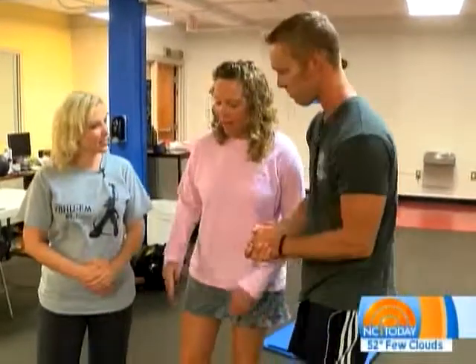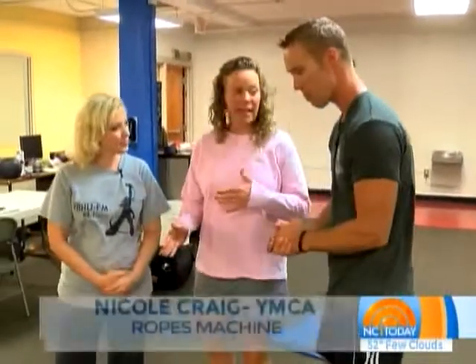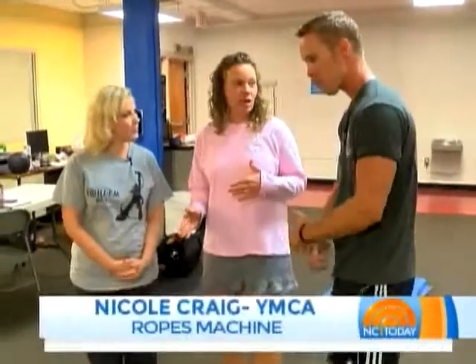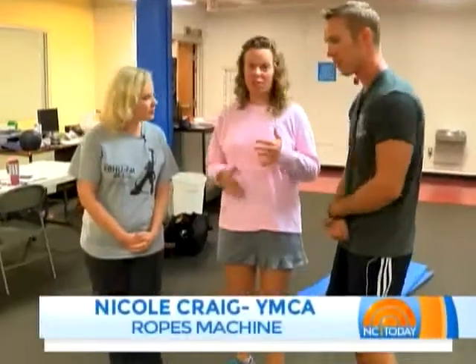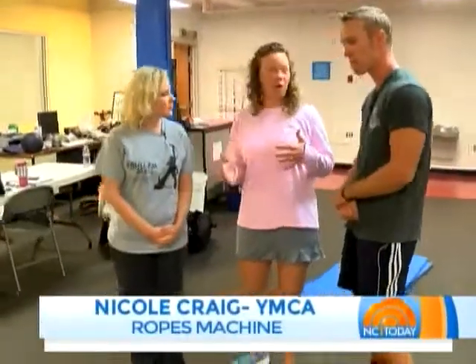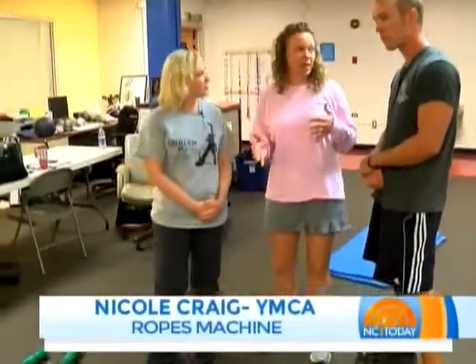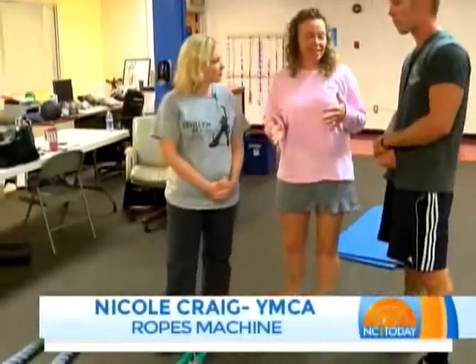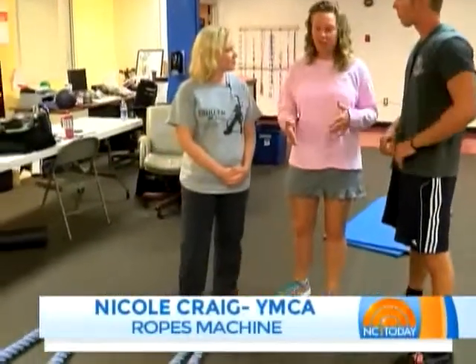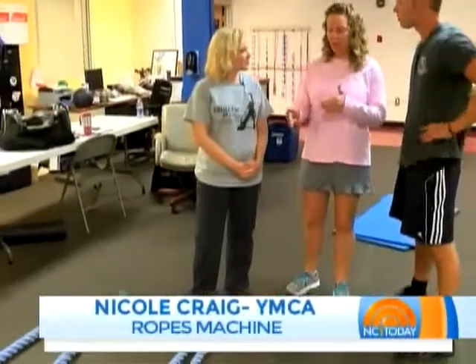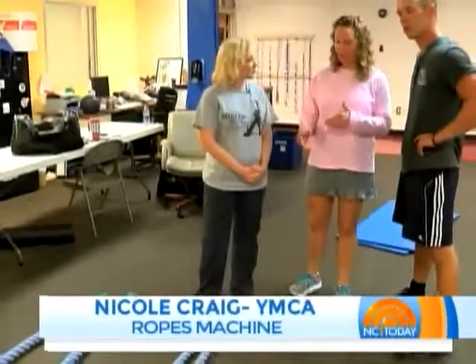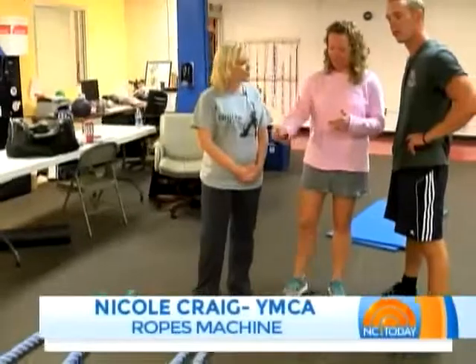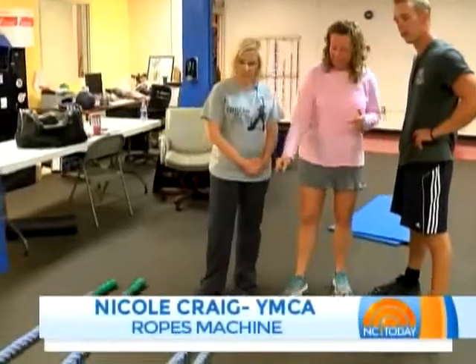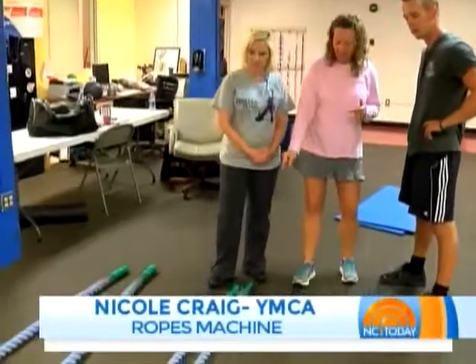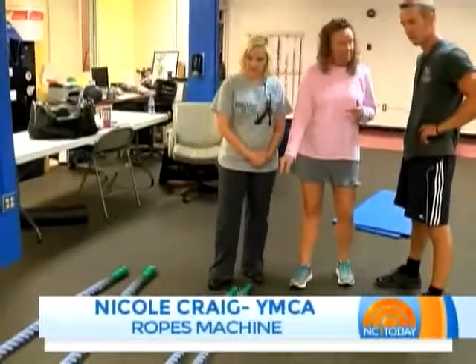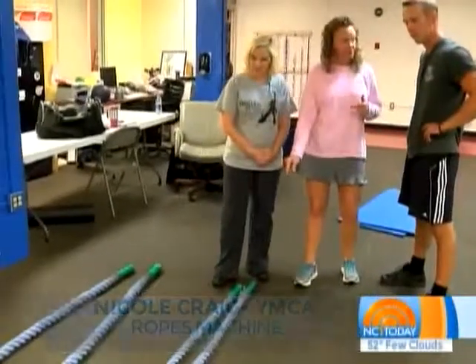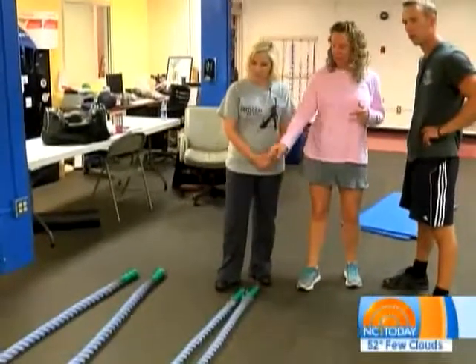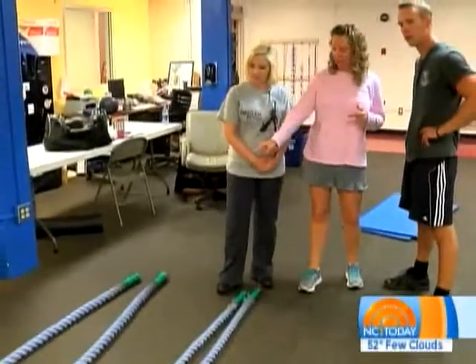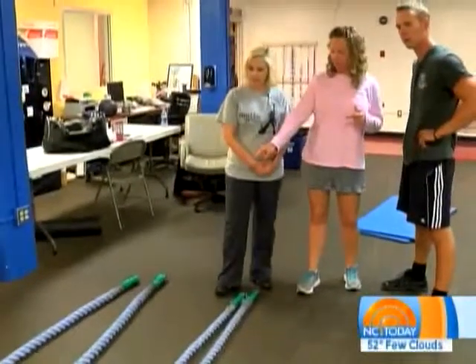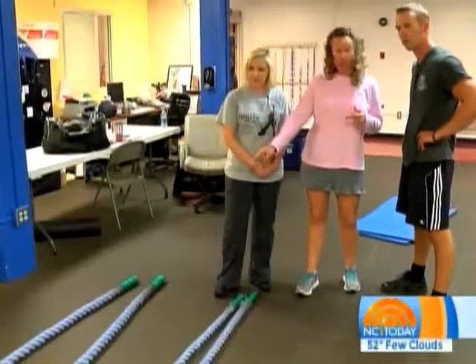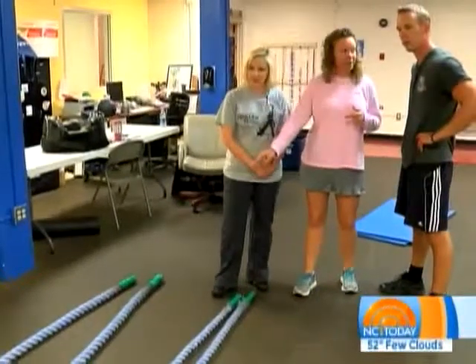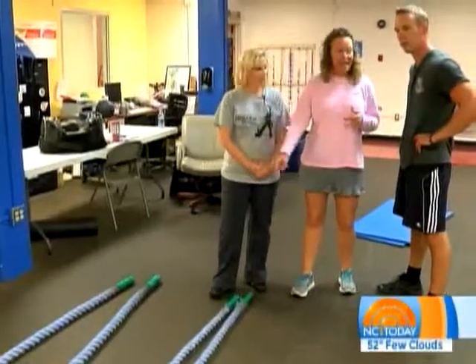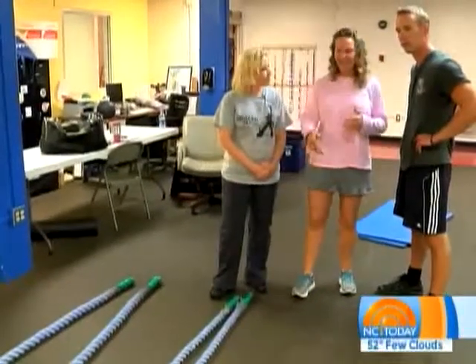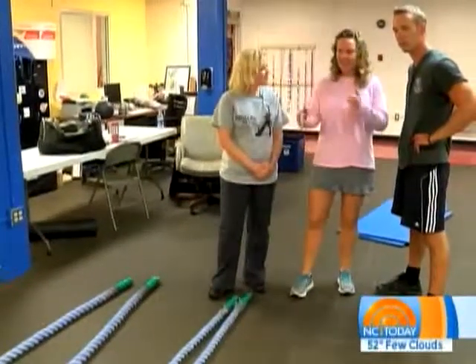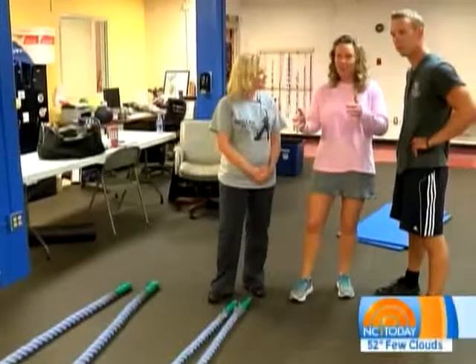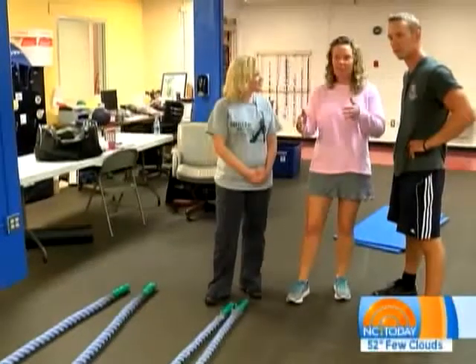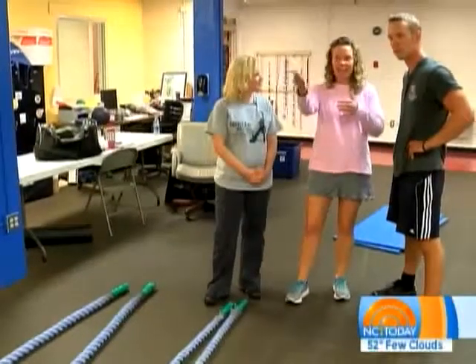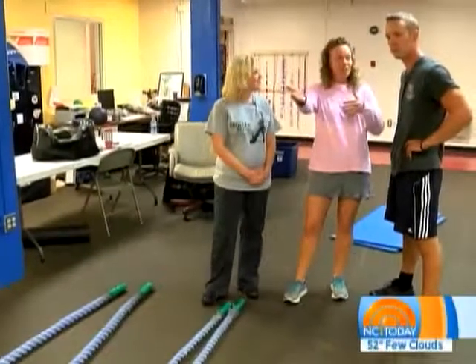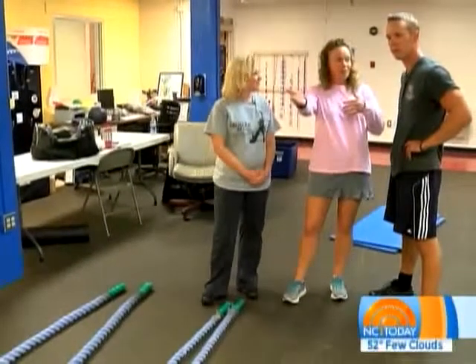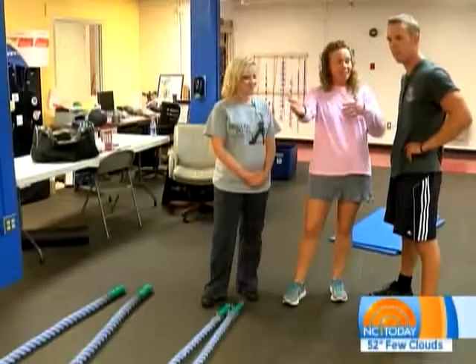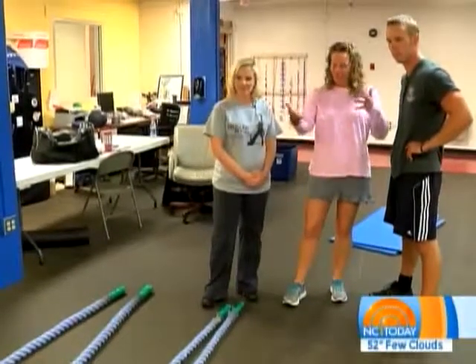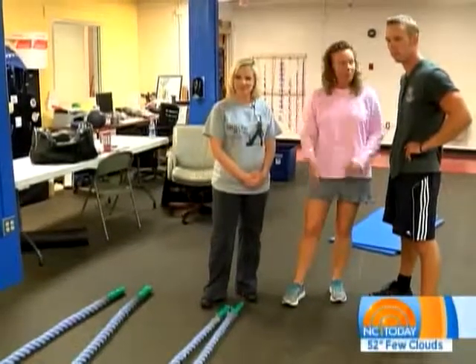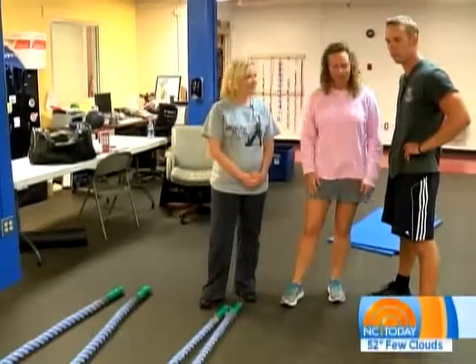Well, they're called battle ropes, or just ropes — whatever you'd like to call them. They're weighted ropes. You can see the smaller one is 26 pounds and the larger one is 32 pounds. And they look really simple — they're attached to the wall. So here's what we're going to do with them.